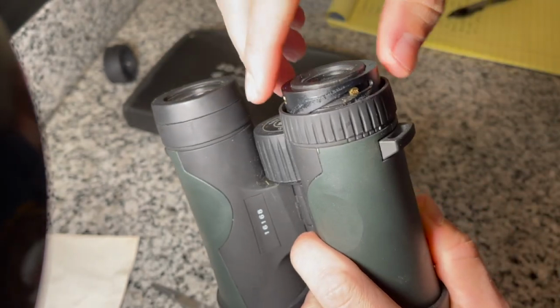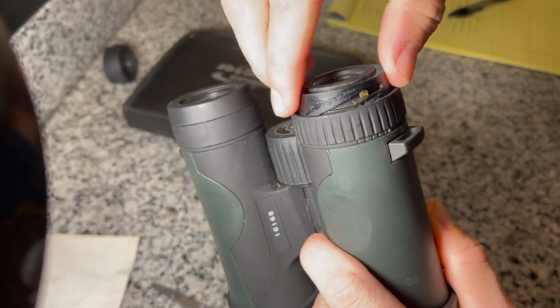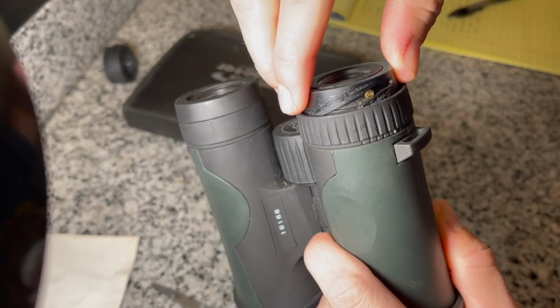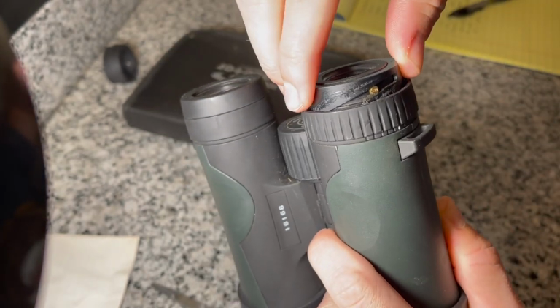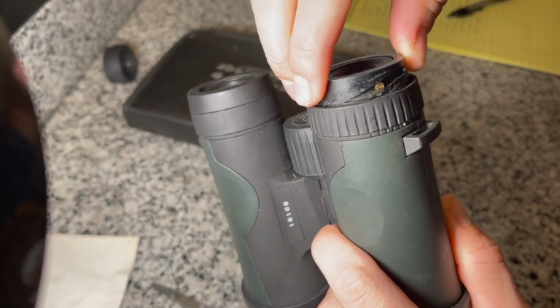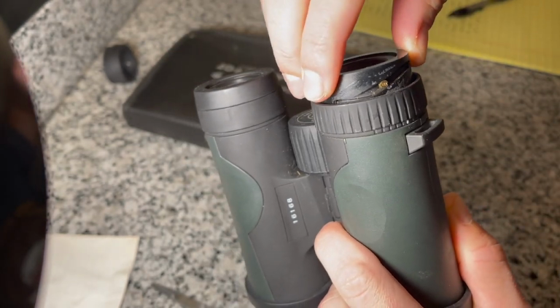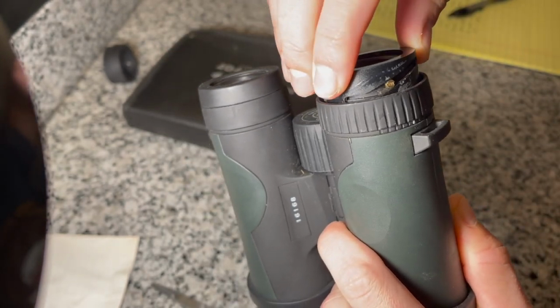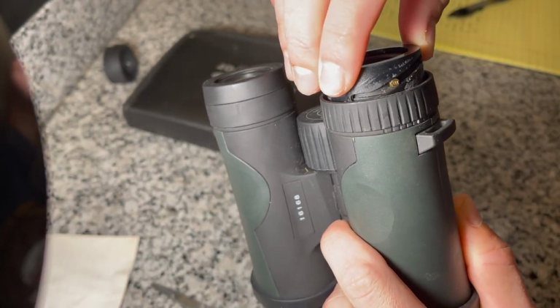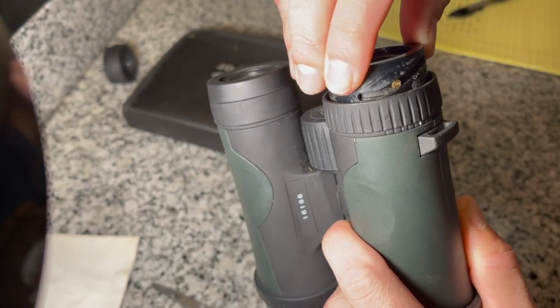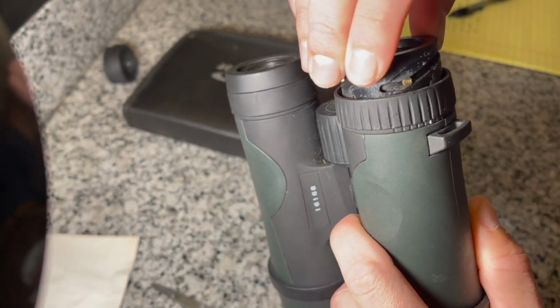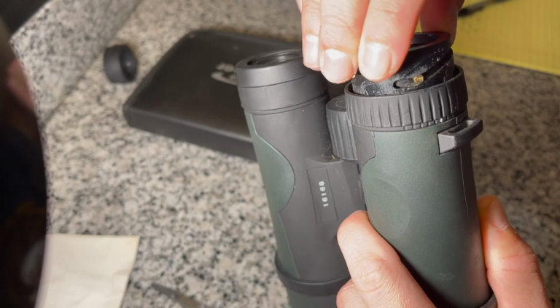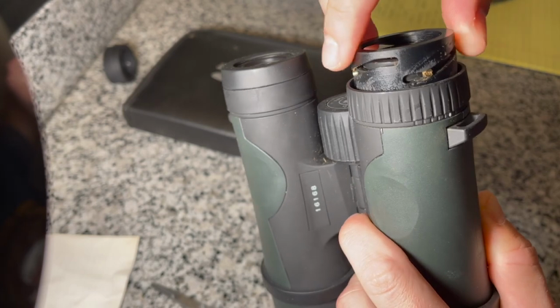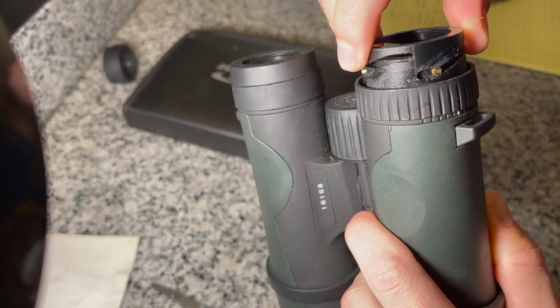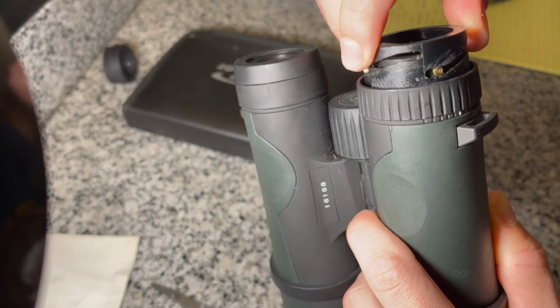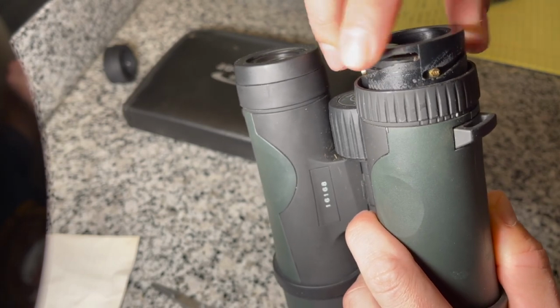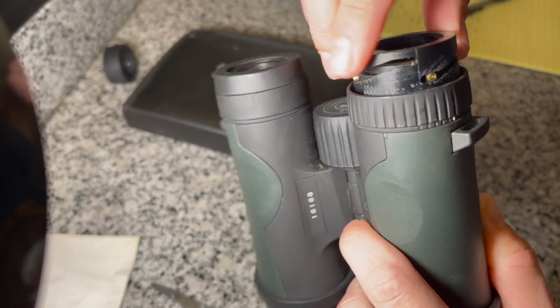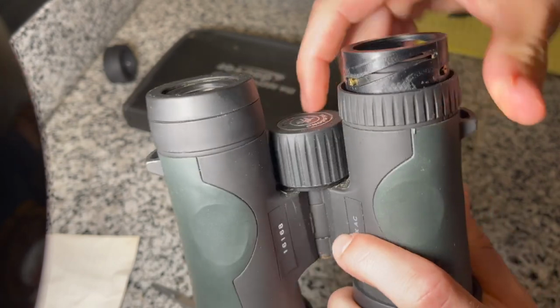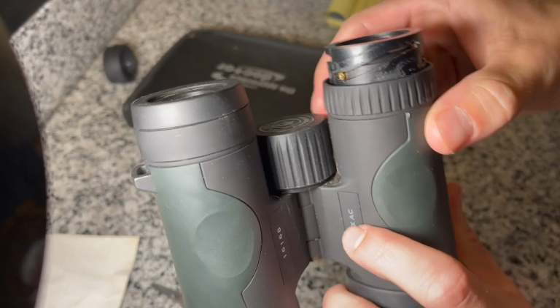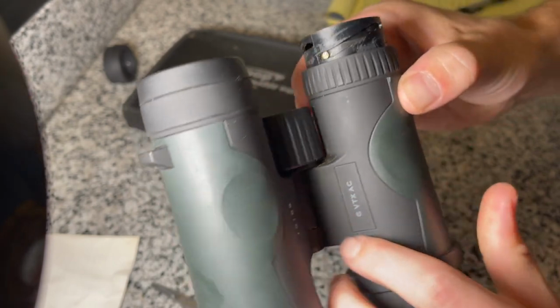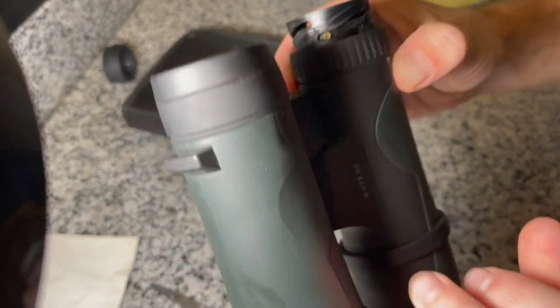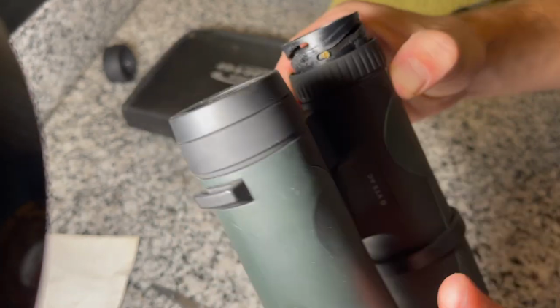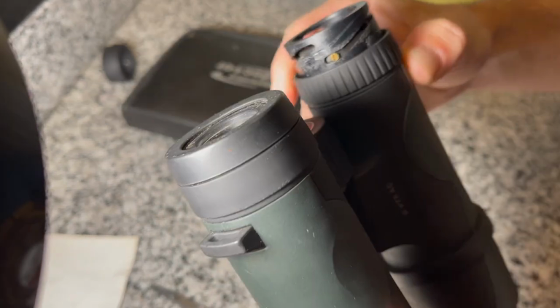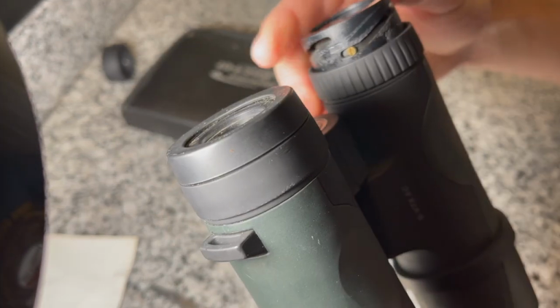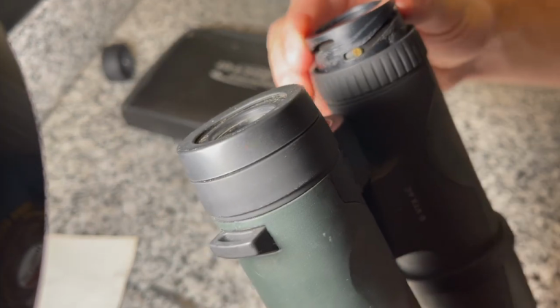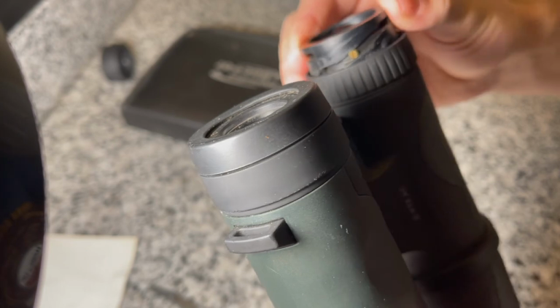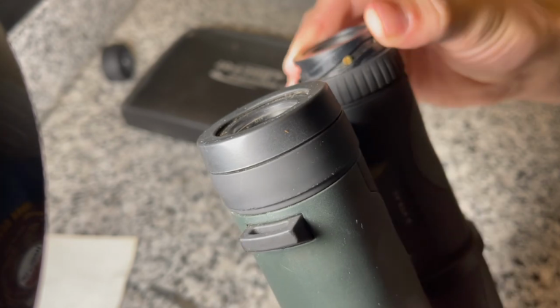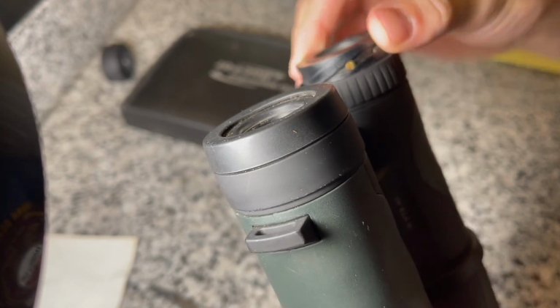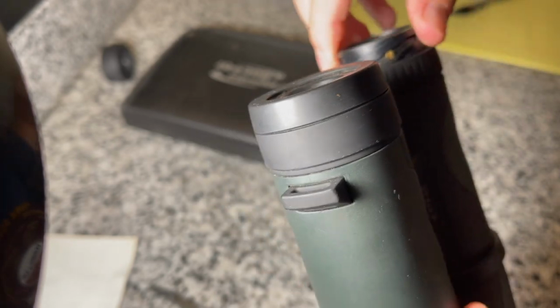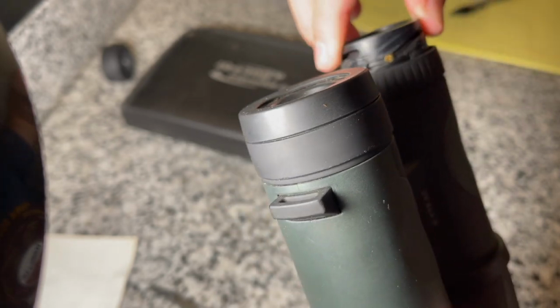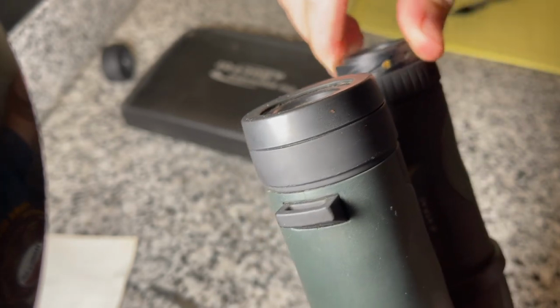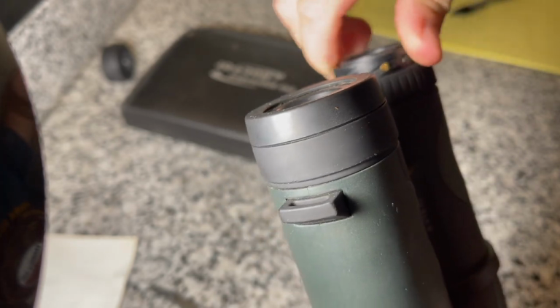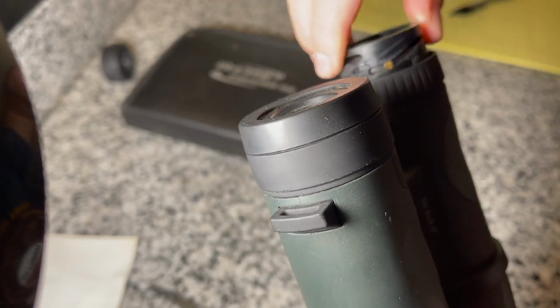As you can see, when you twist the eye cup counterclockwise it extends outward, and then clockwise it retracts.